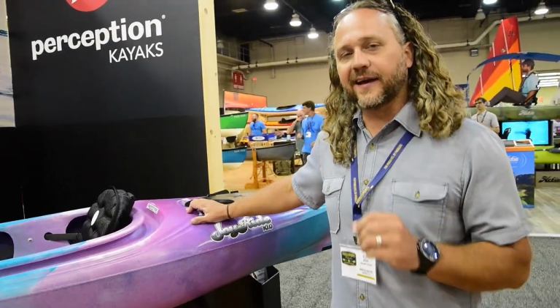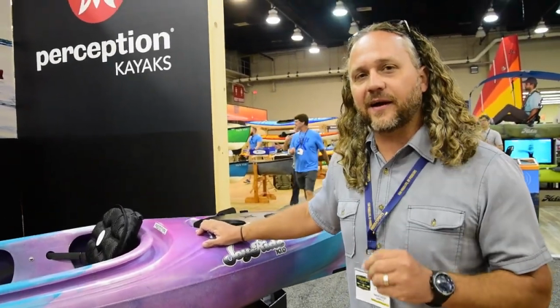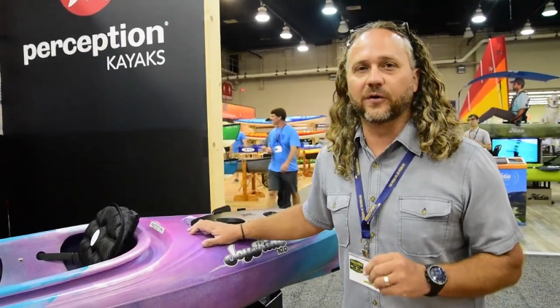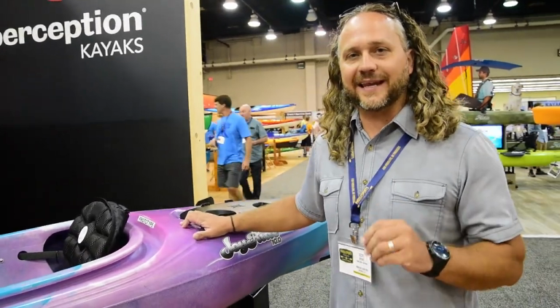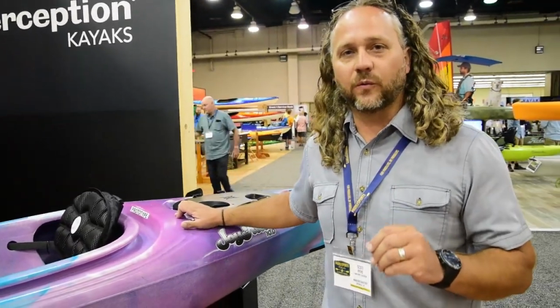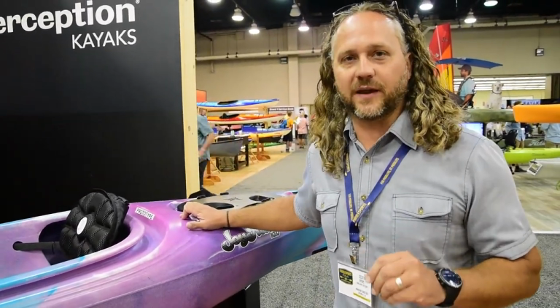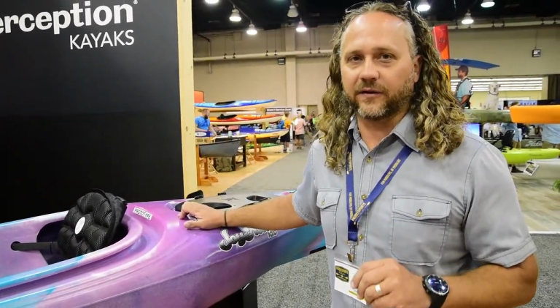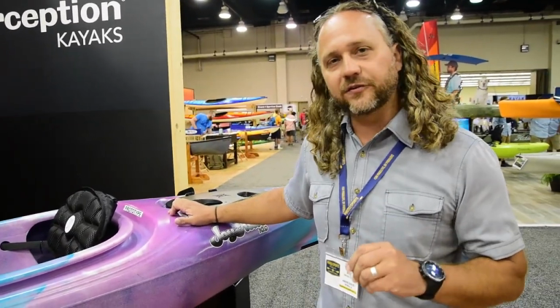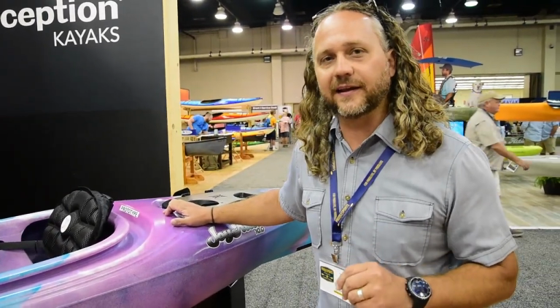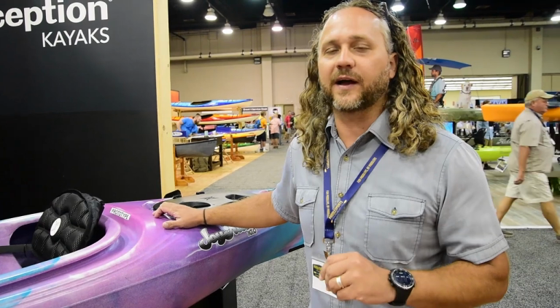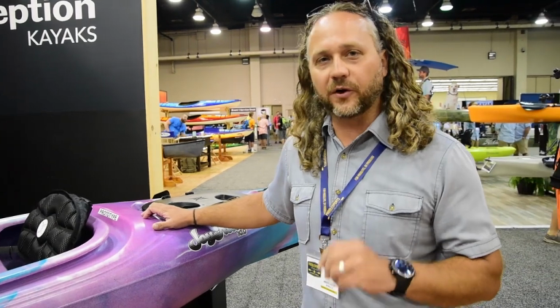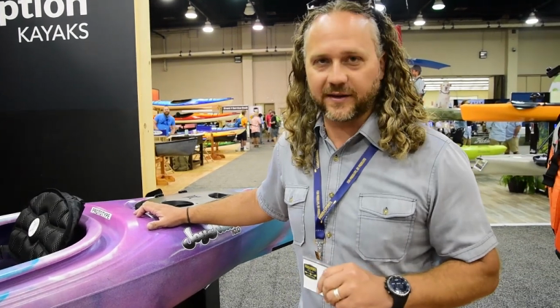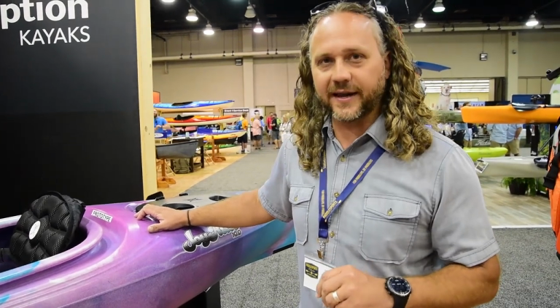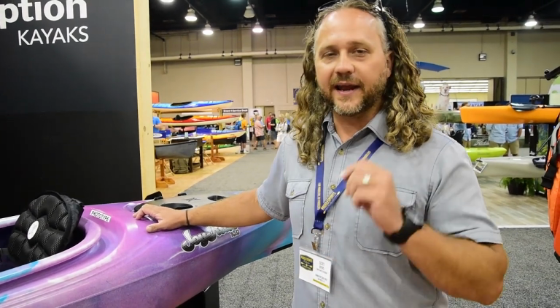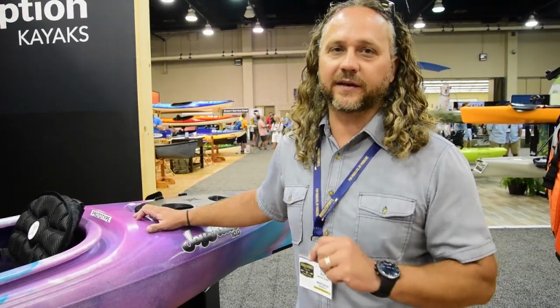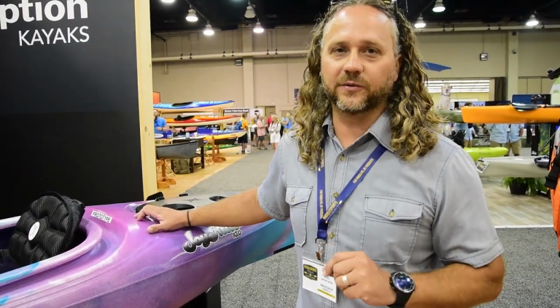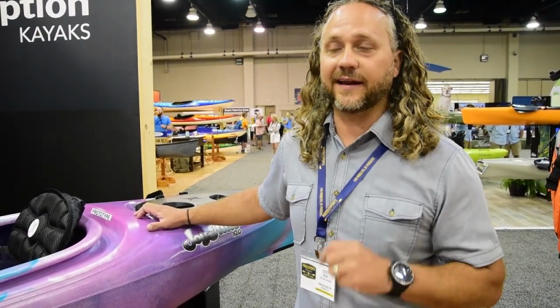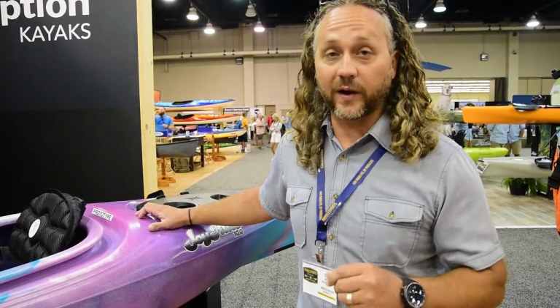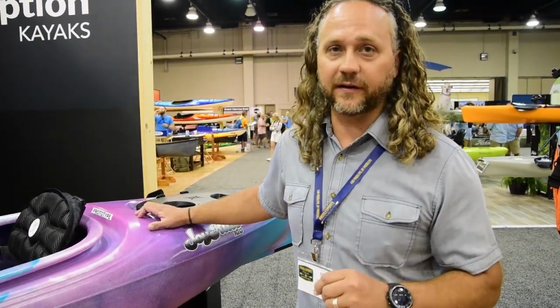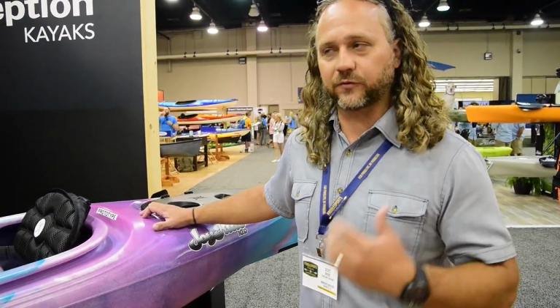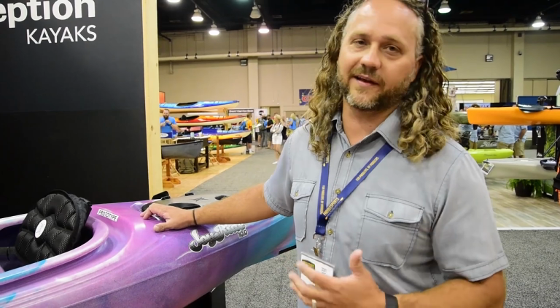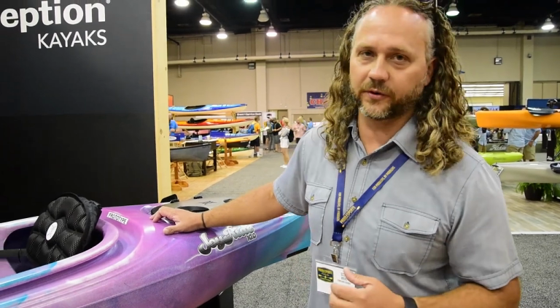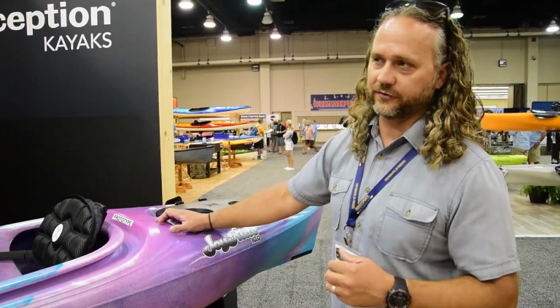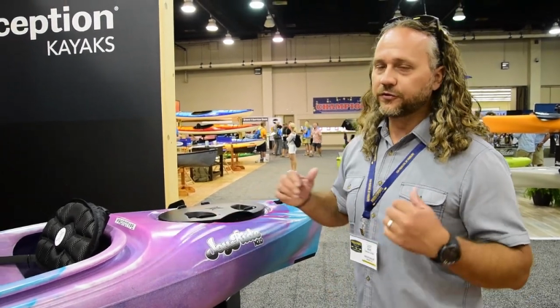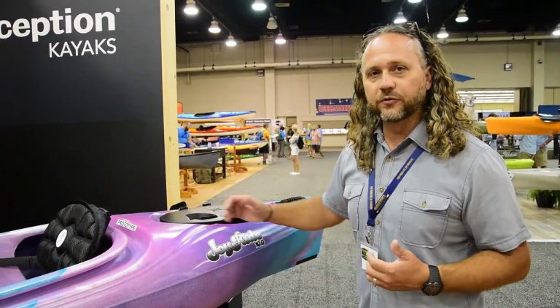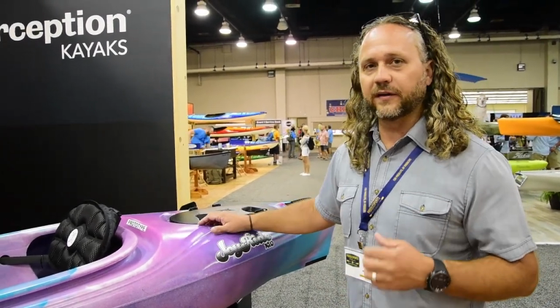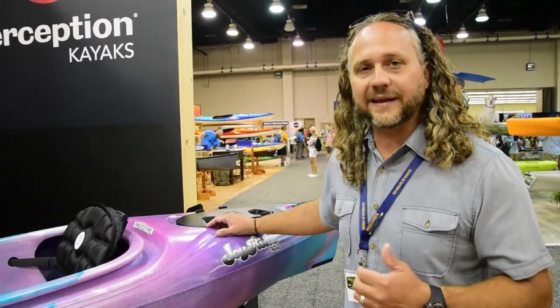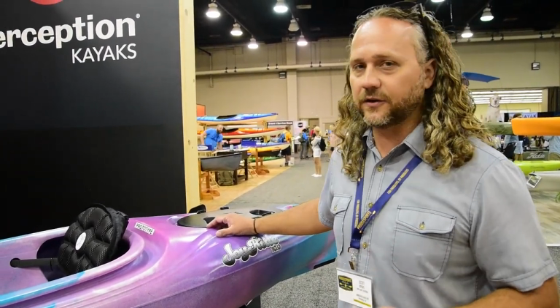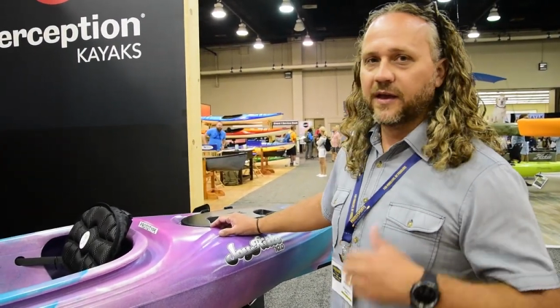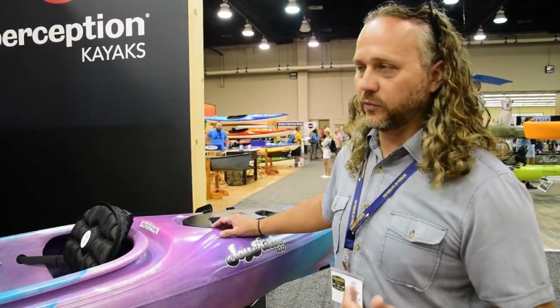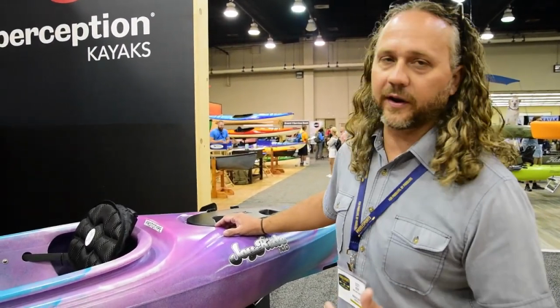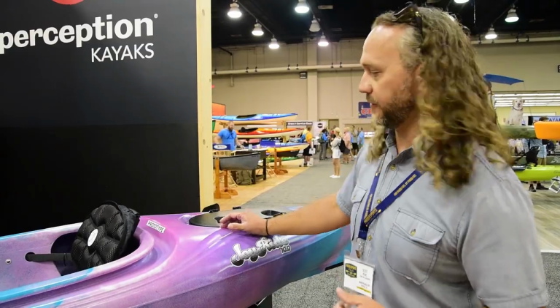The idea behind this boat is that anyone can paddle. If you're interested in getting into a kayak, you don't have to be intimidated. Anyone can hop into a kayak and have a great experience, and that's what we designed this boat around. So super user-friendly, super easy to use, and incredibly comfortable.